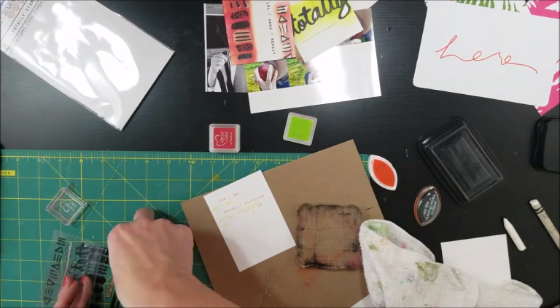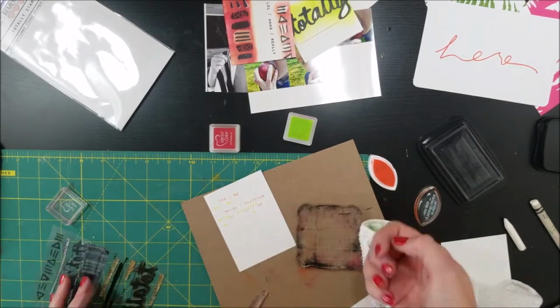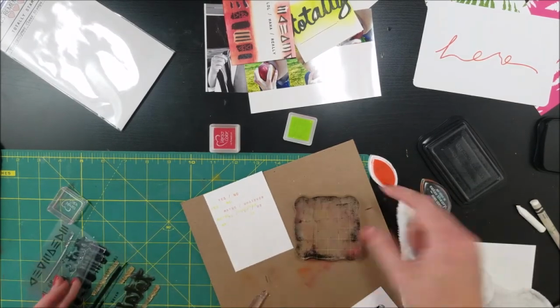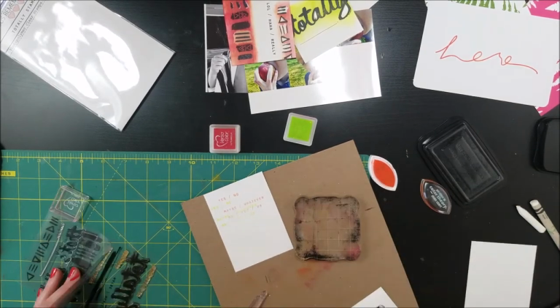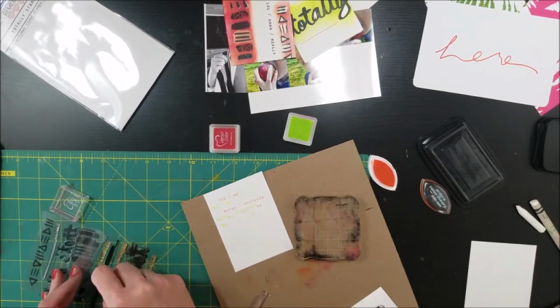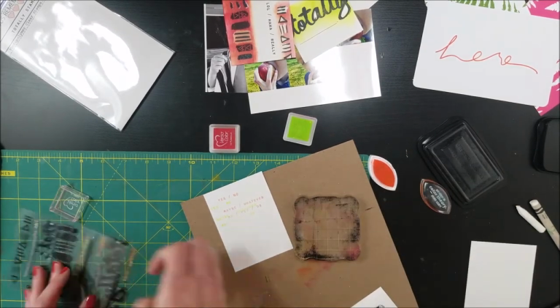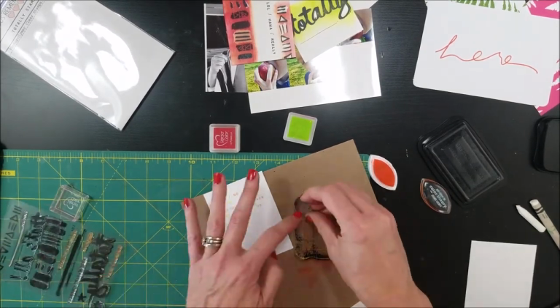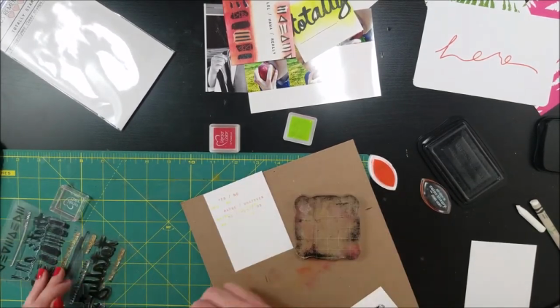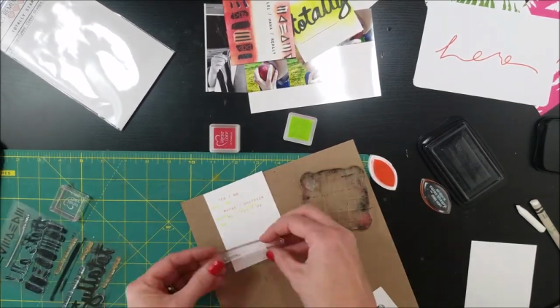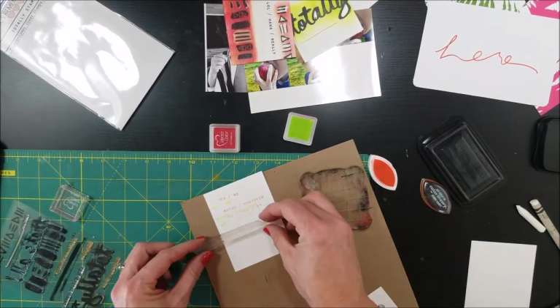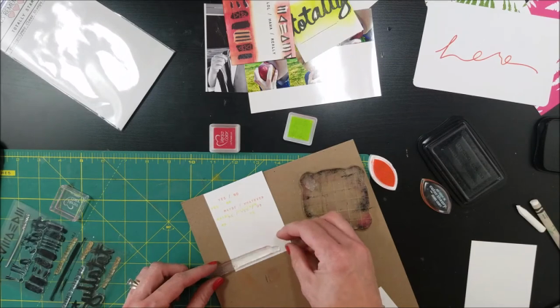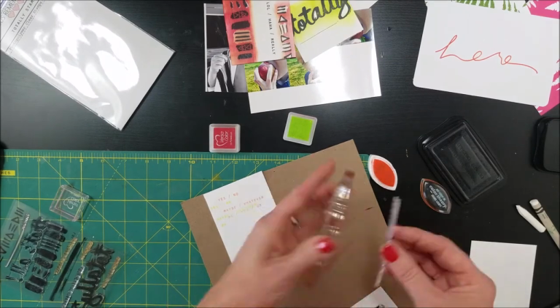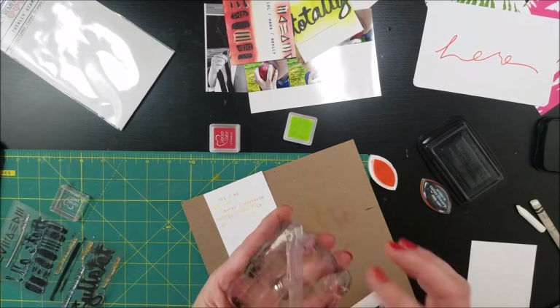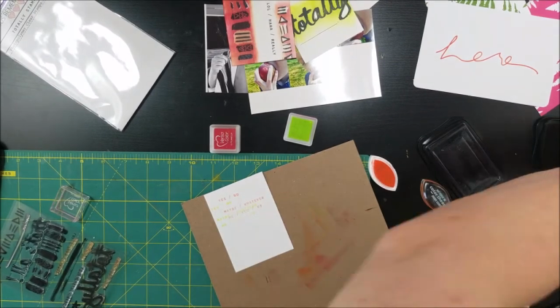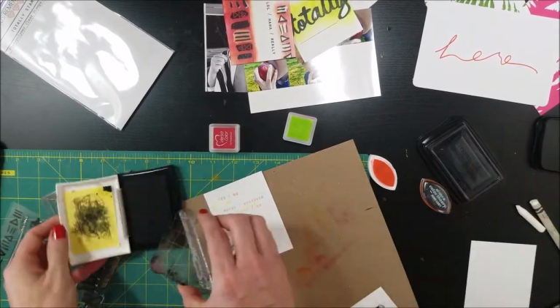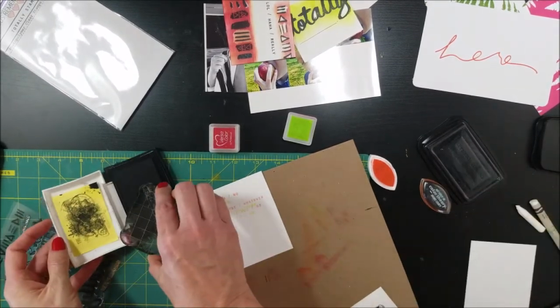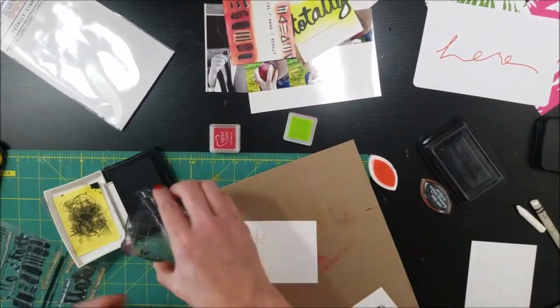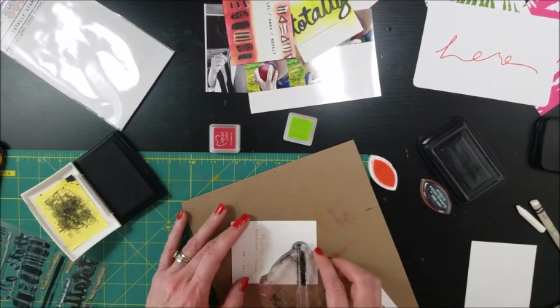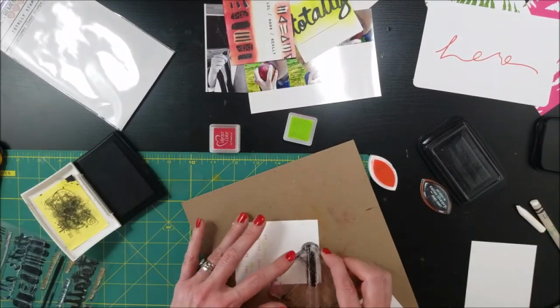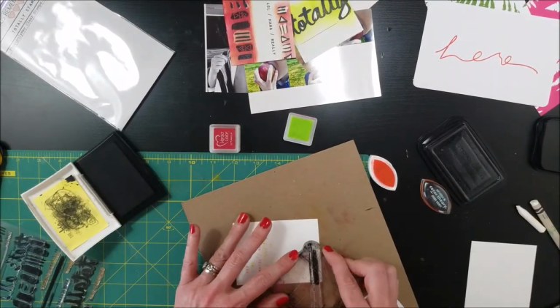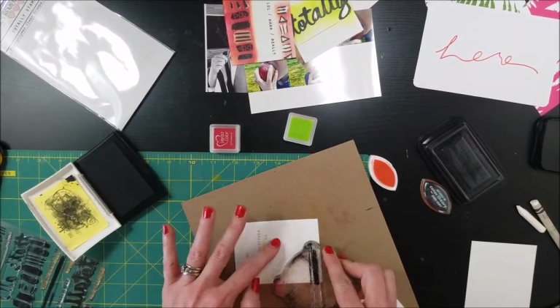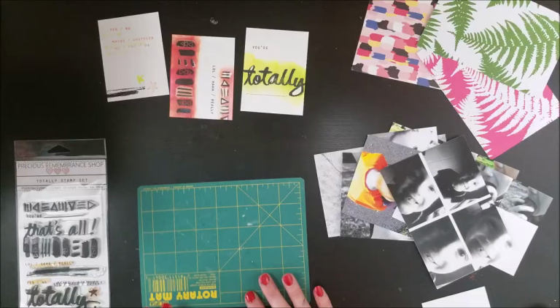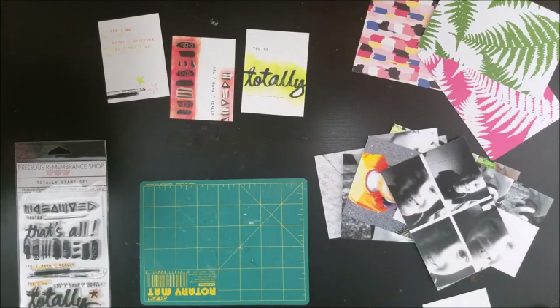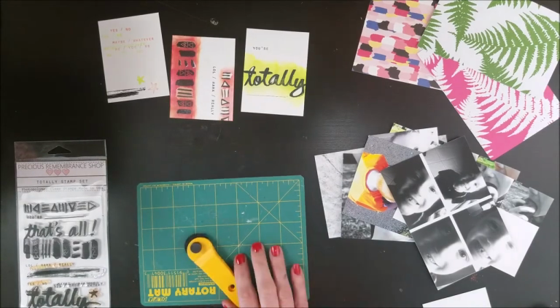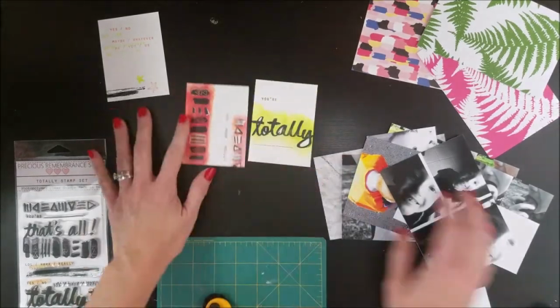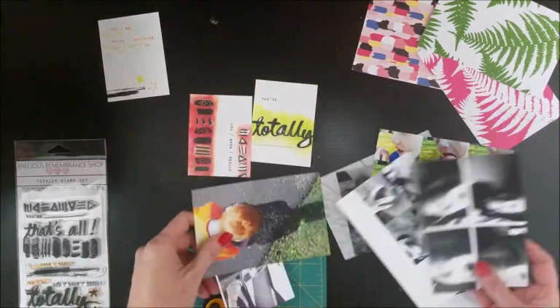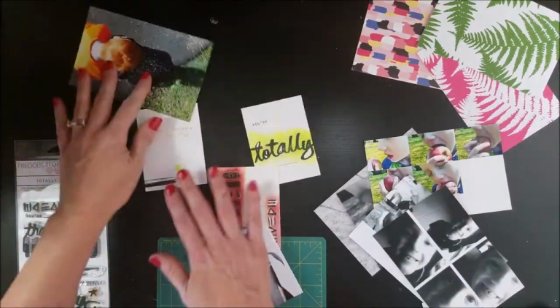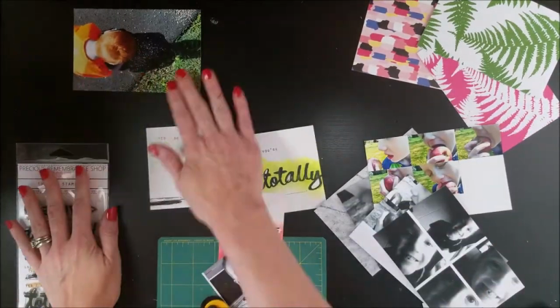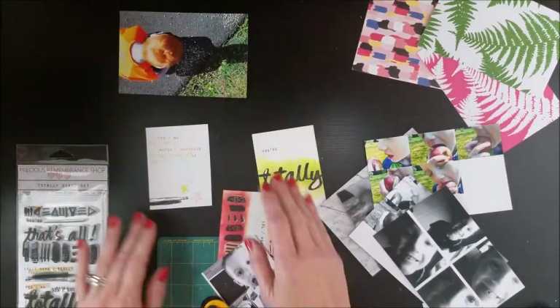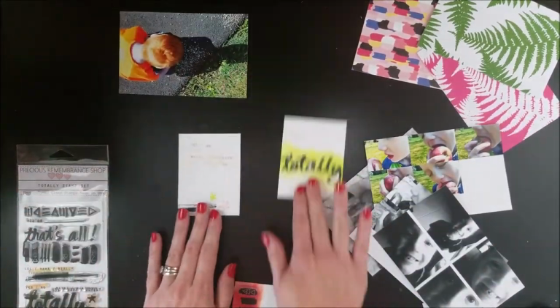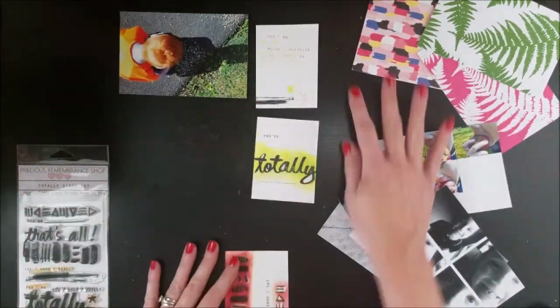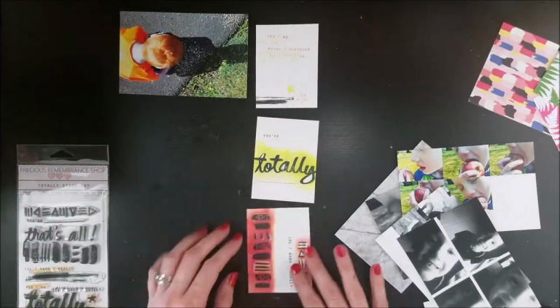I used the same three word stamps and I just did them a couple of times in different inks so there was some sort of pattern and interest with the color. Now I'm using what I would call a brush stroke stamp and I just wanted to put it at the bottom to add some foundation. And what you didn't see here is I added two more stars to that last journal card.